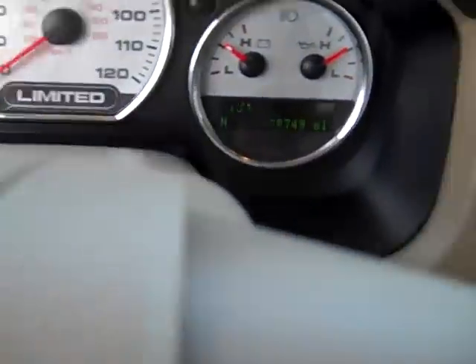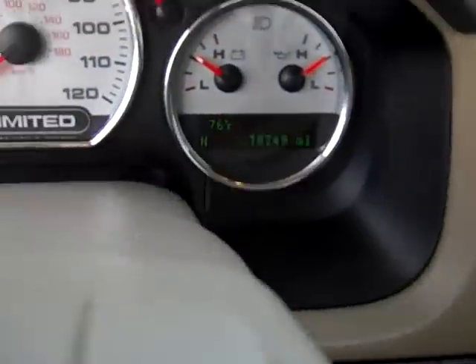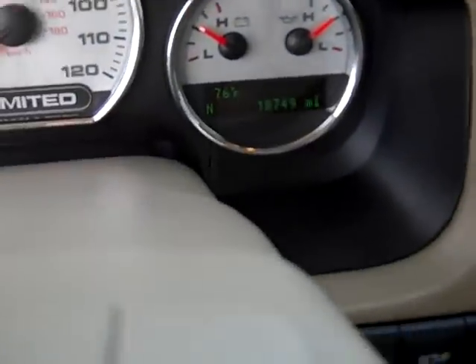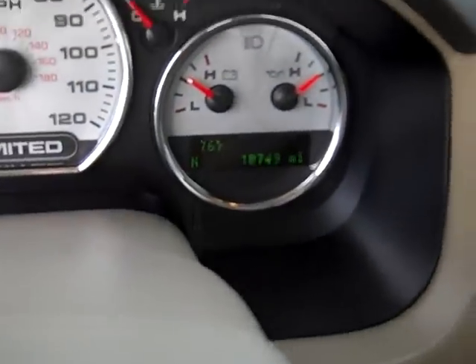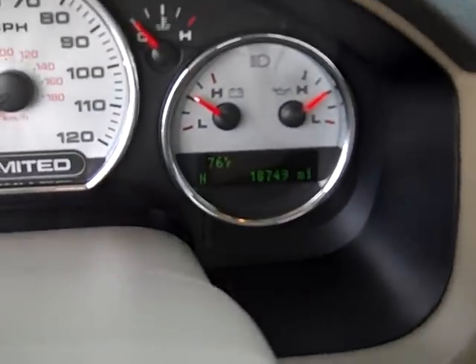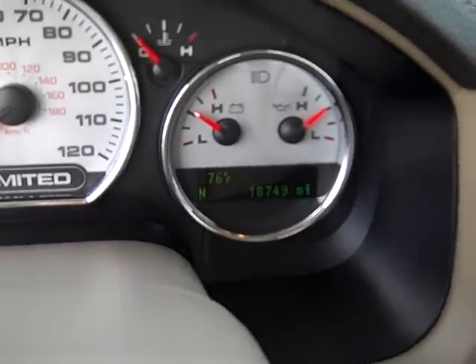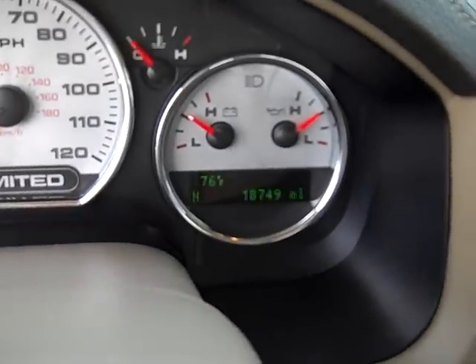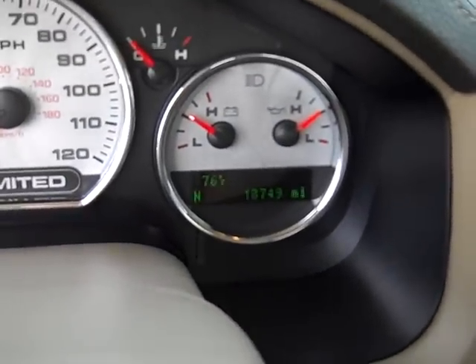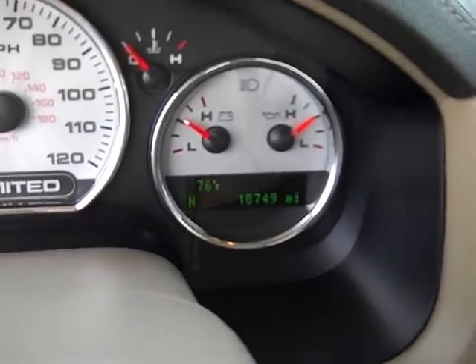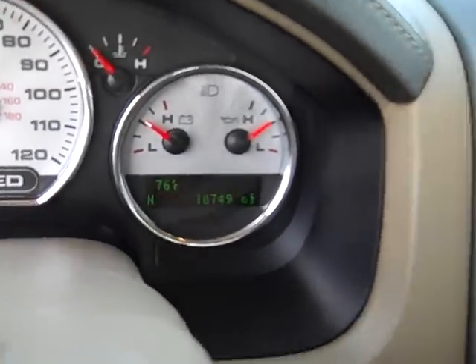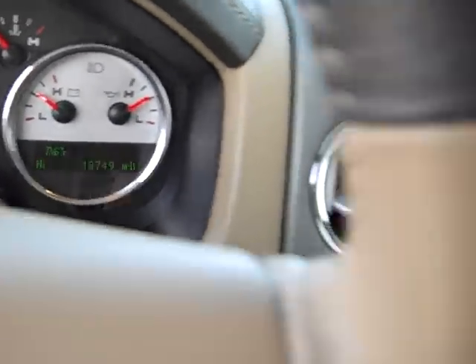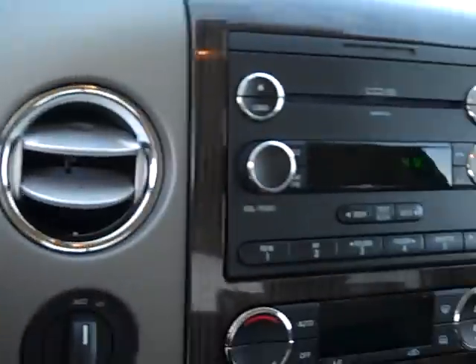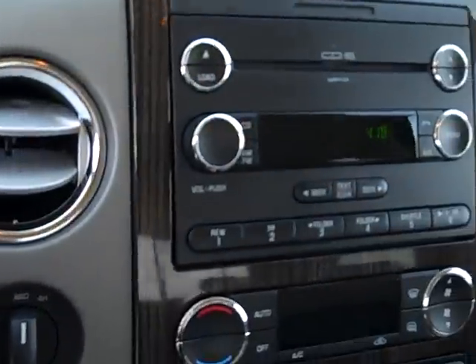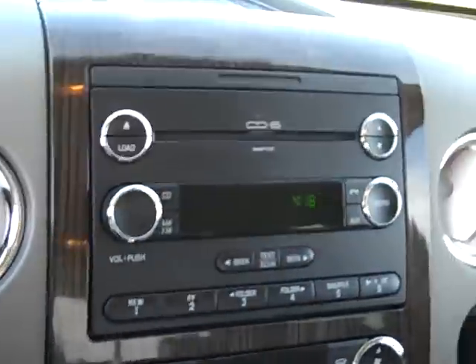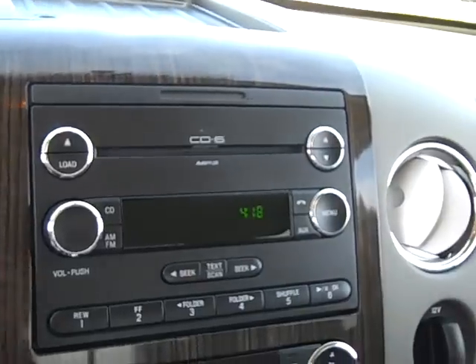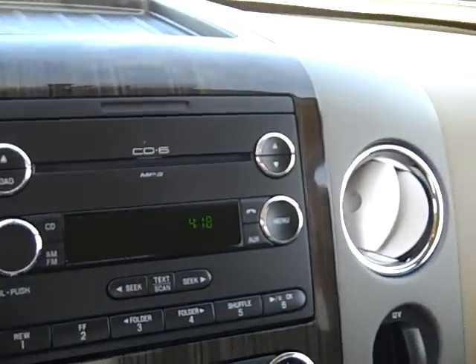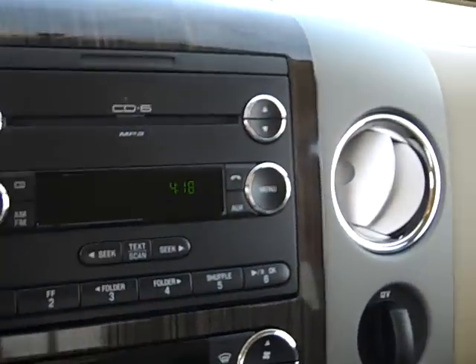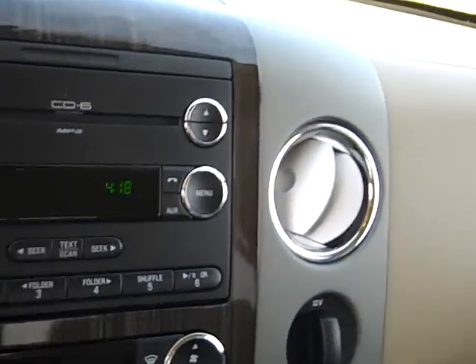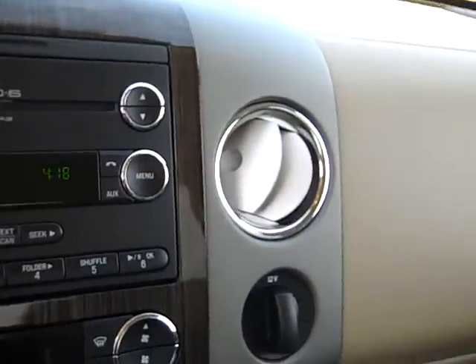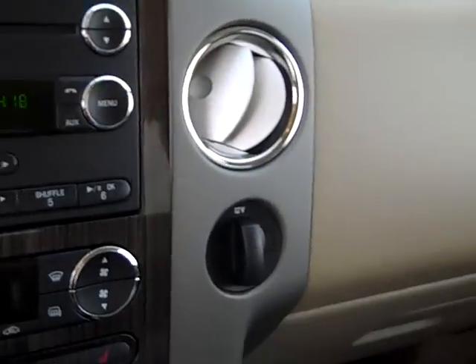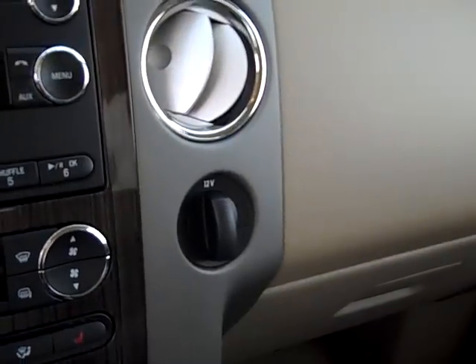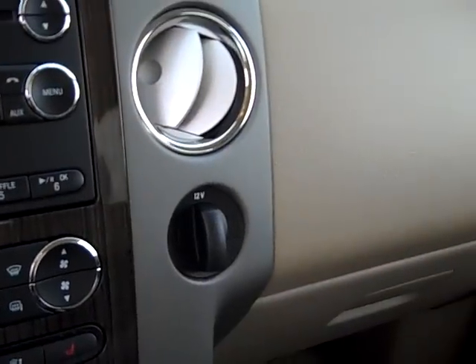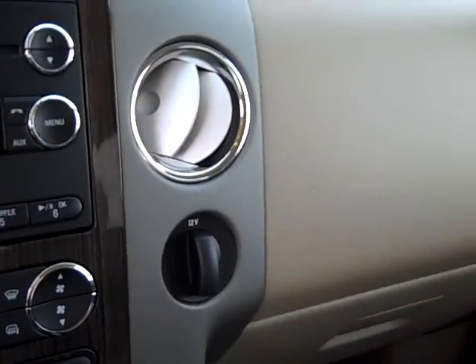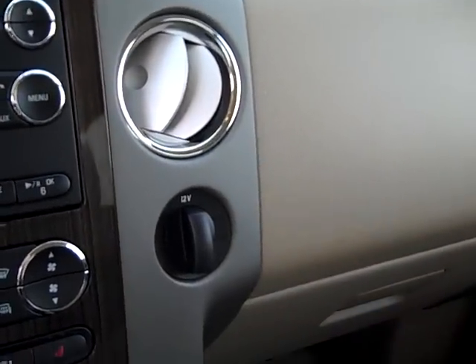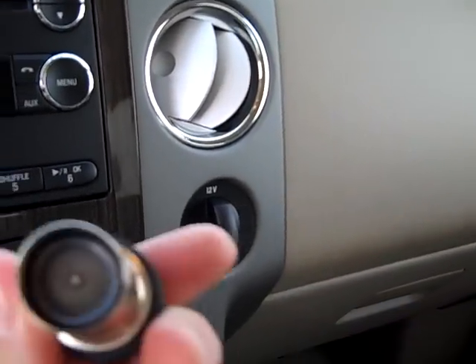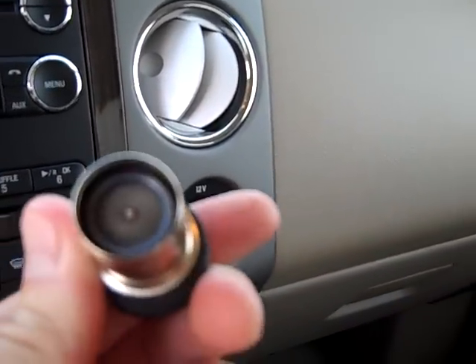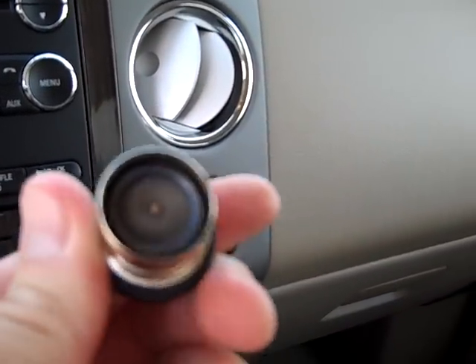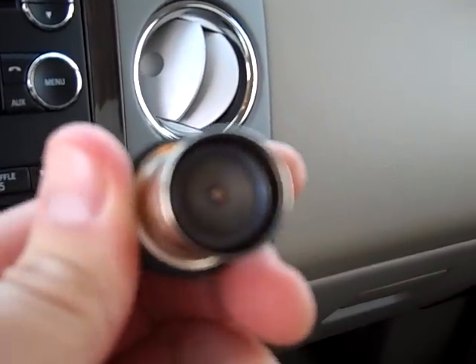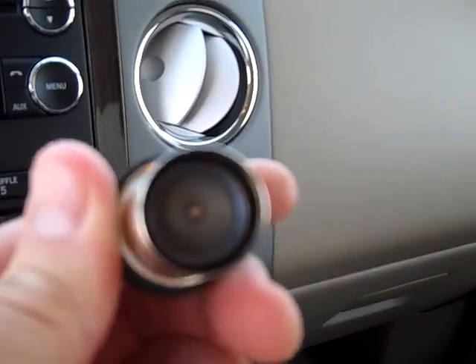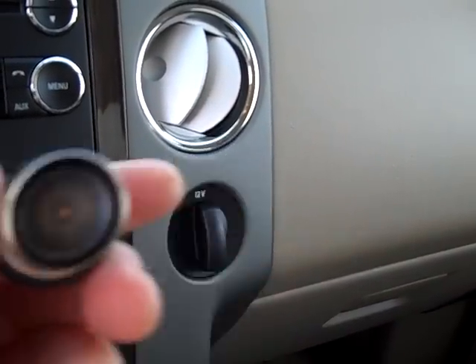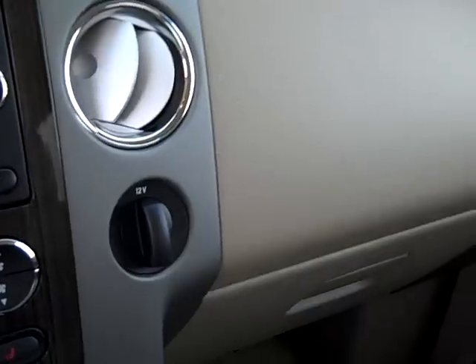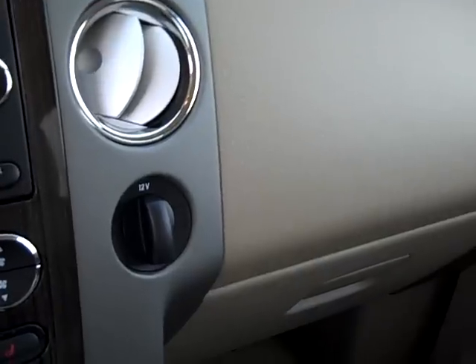This truck has 18,749 miles. Six-disc CD changer. Don't believe this truck's ever been smoked in — the cigarette lighter's never been used.